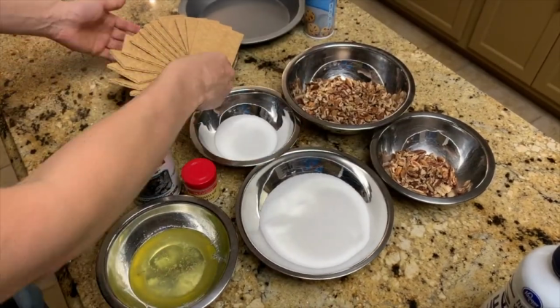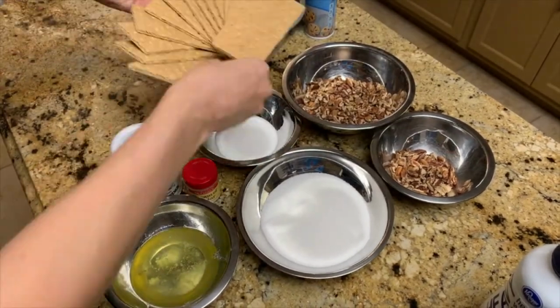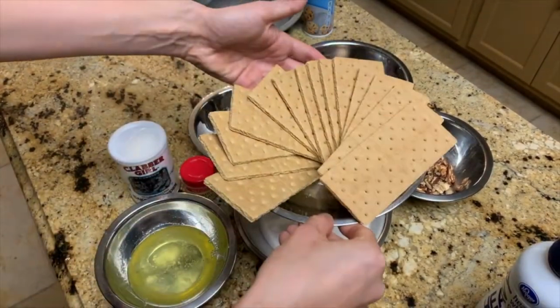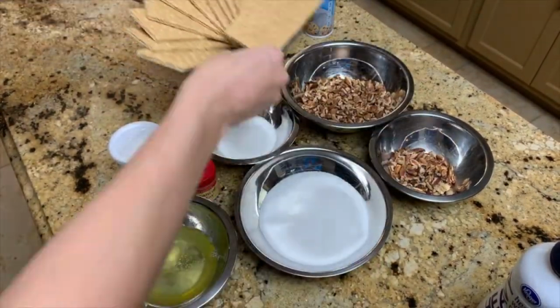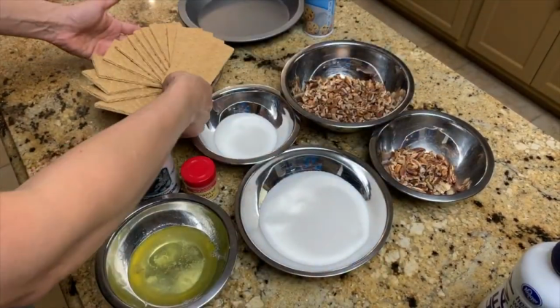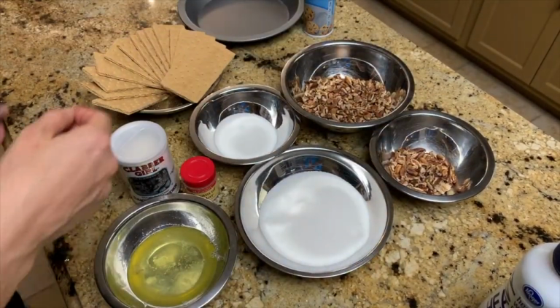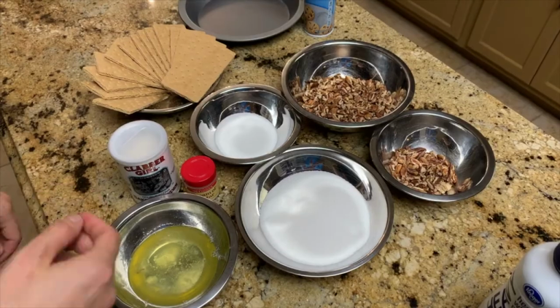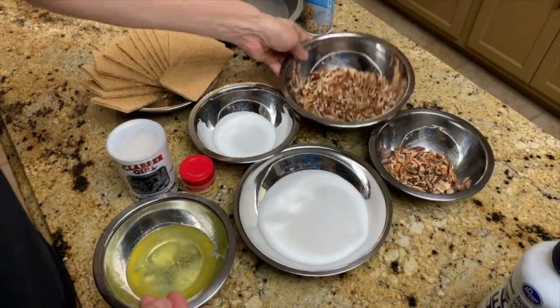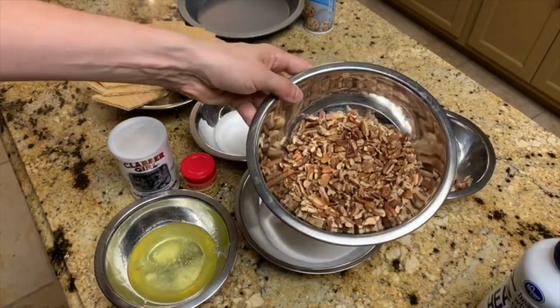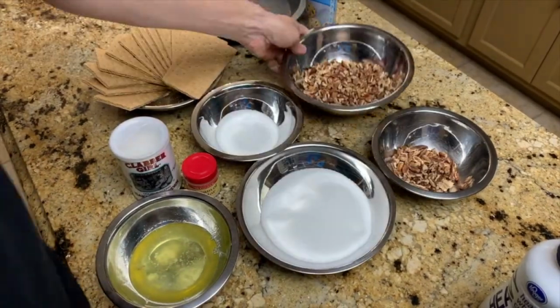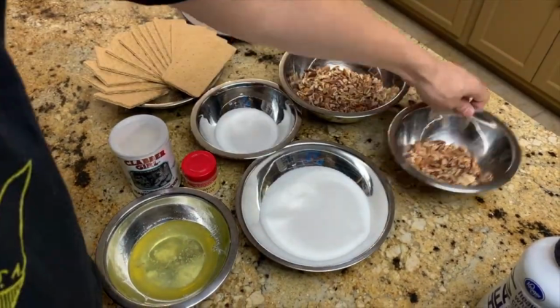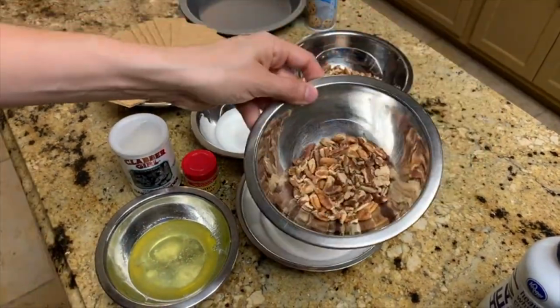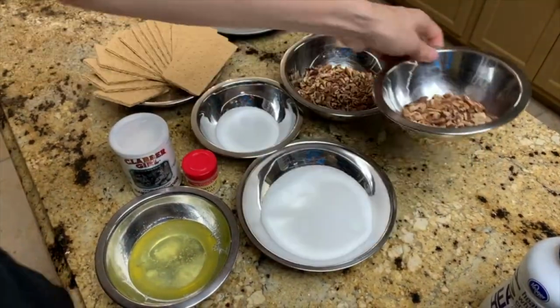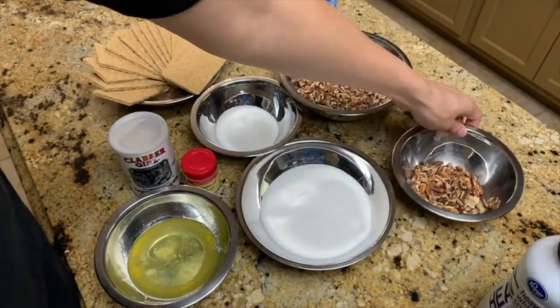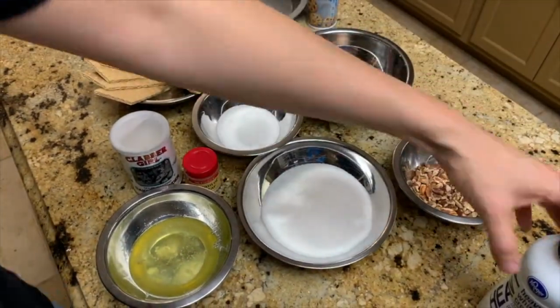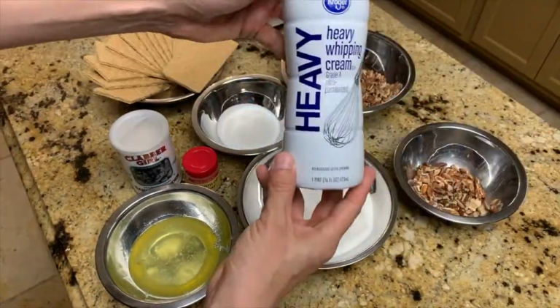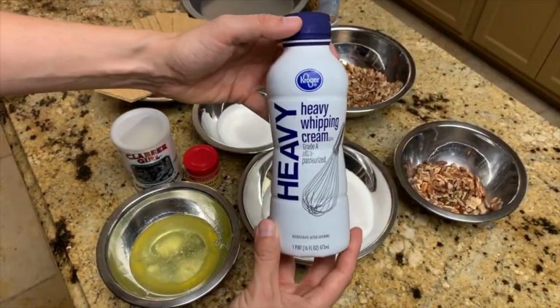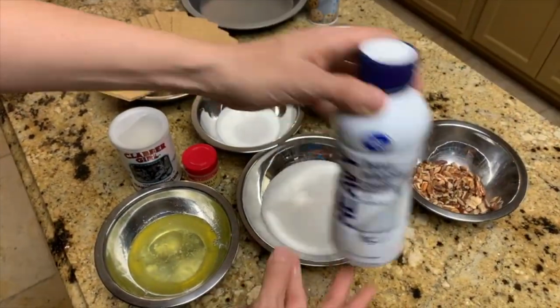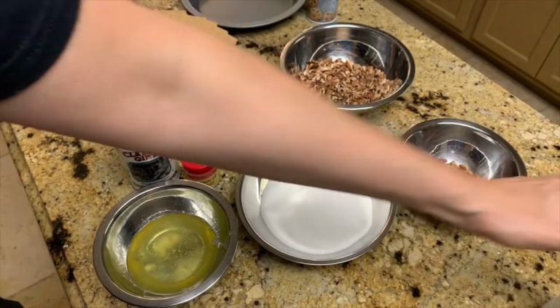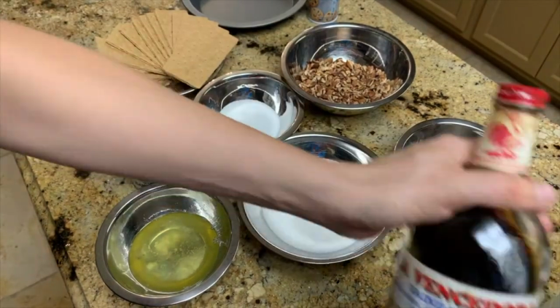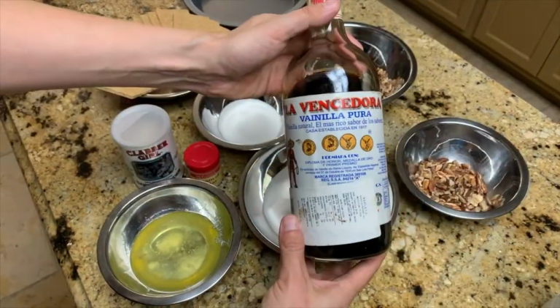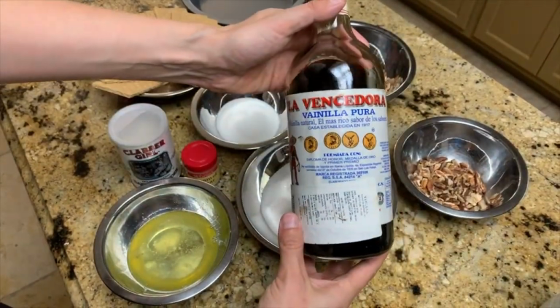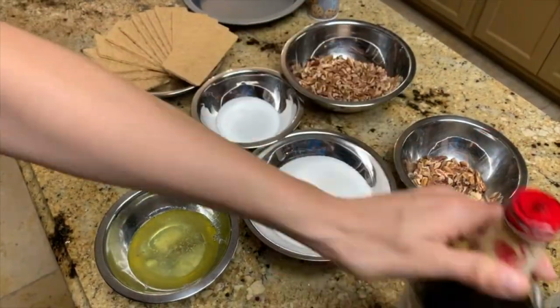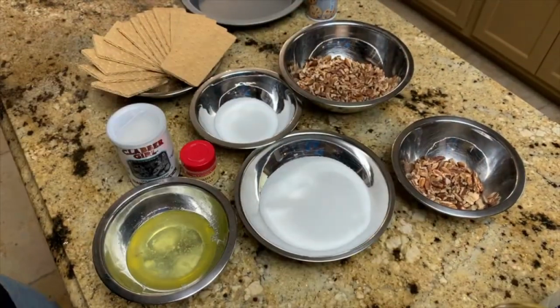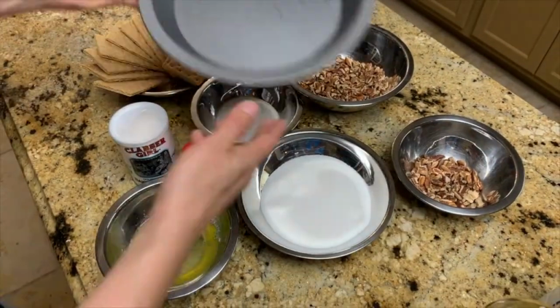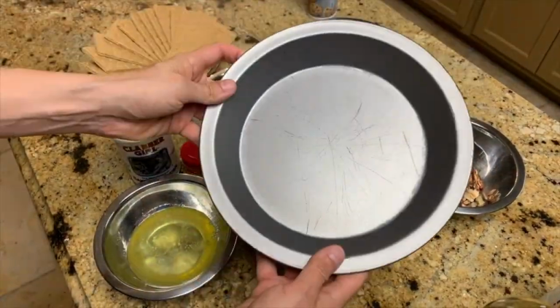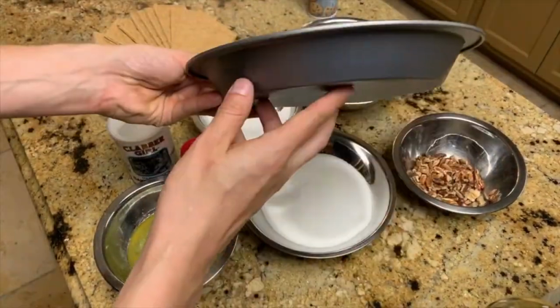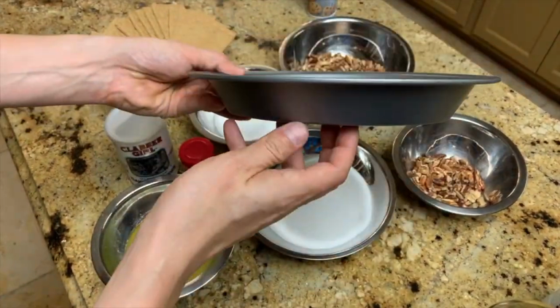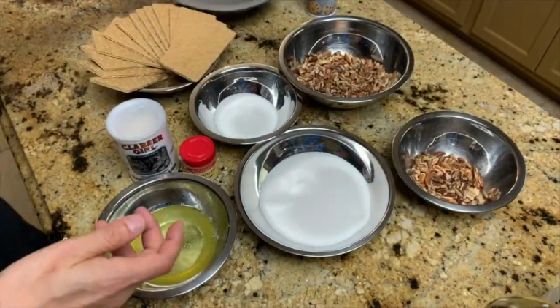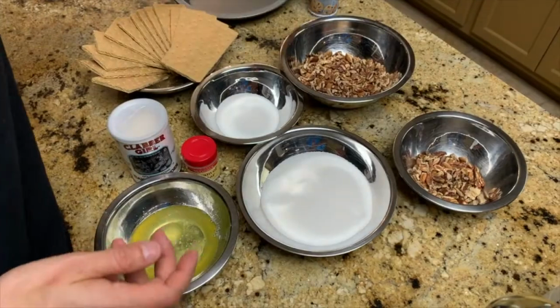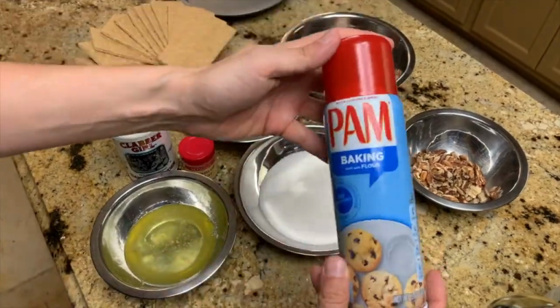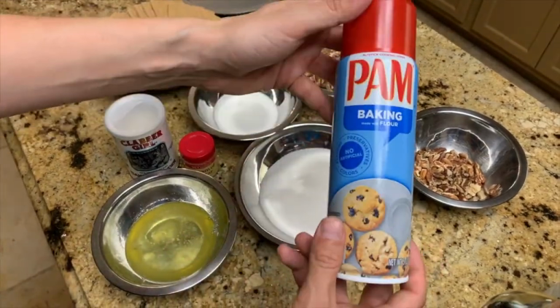You'll also need 14 graham crackers, a cup plus a quarter cup of pecans, separated, one cup of heavy whipping cream, half a teaspoon of vanilla, a nine-inch pie pan, and some baking spray.